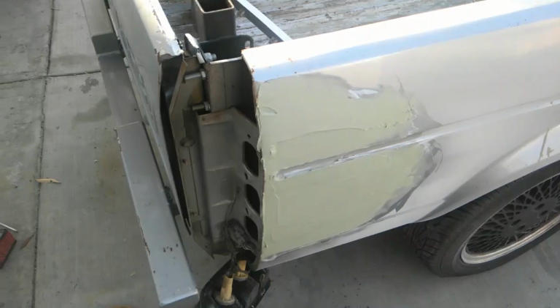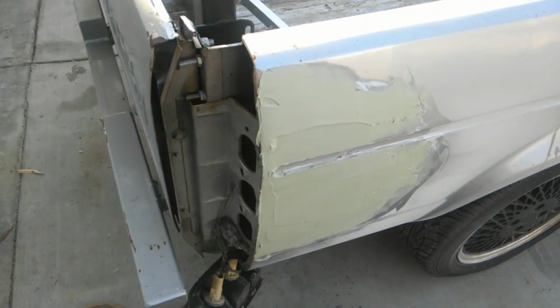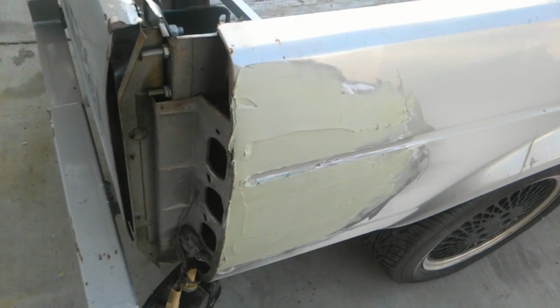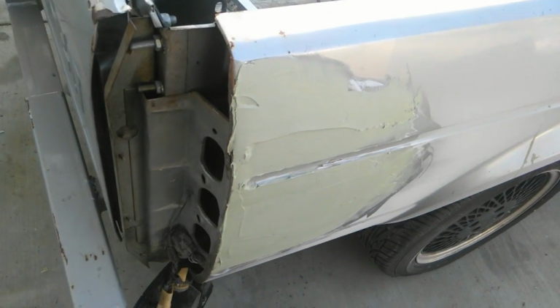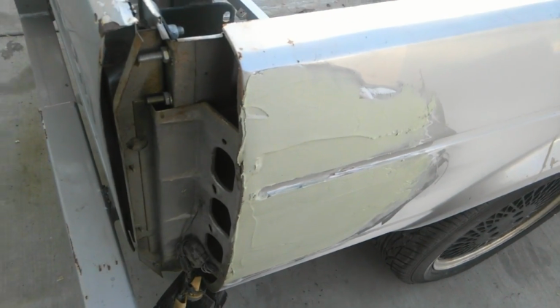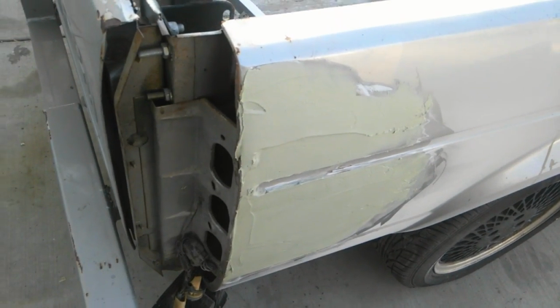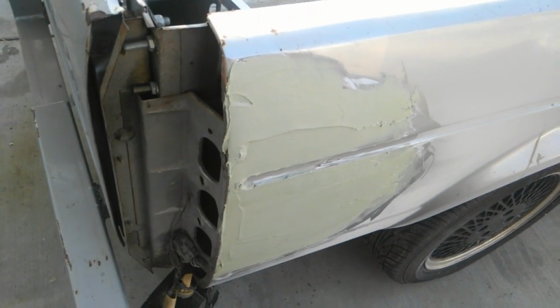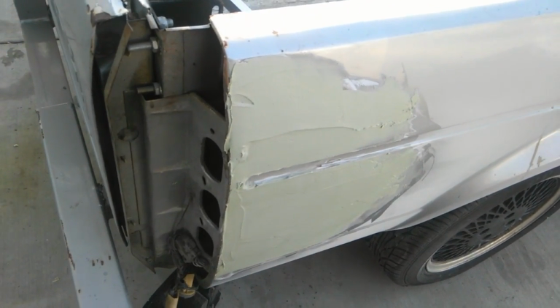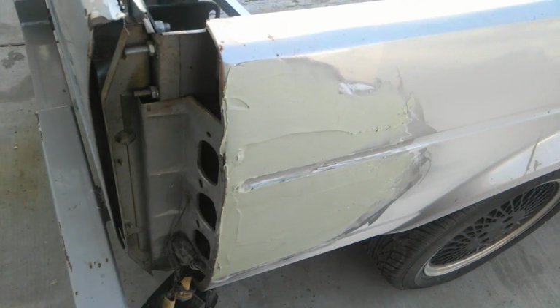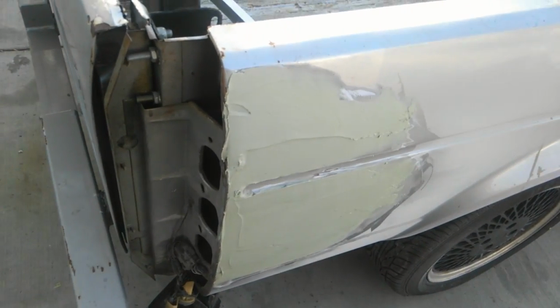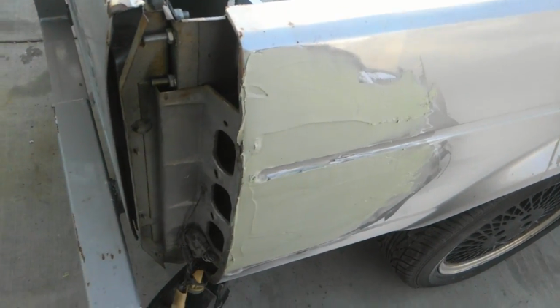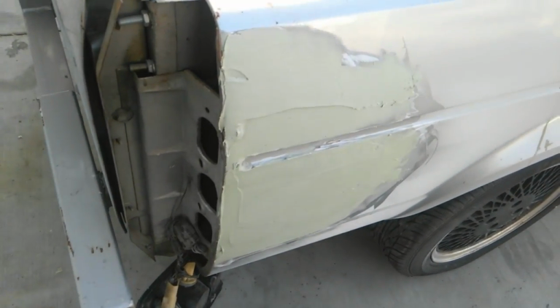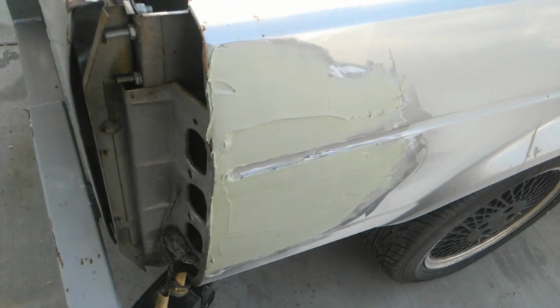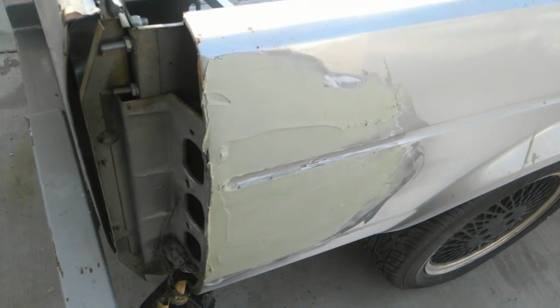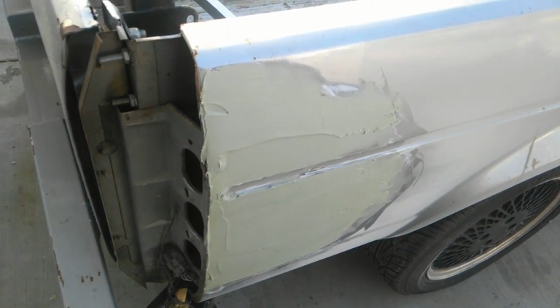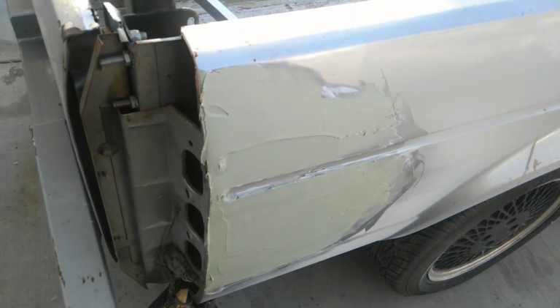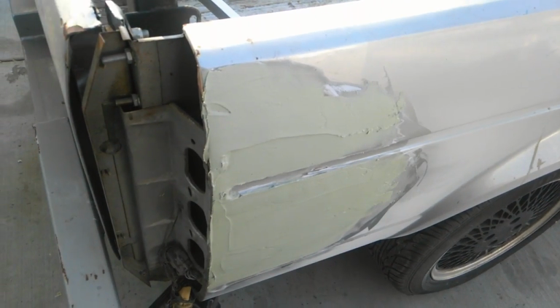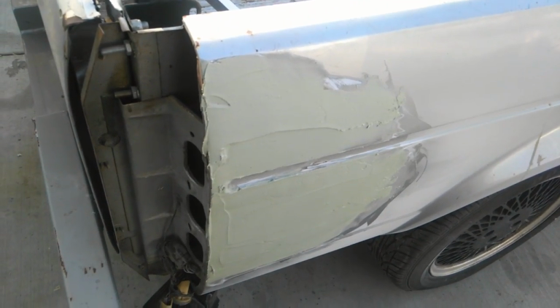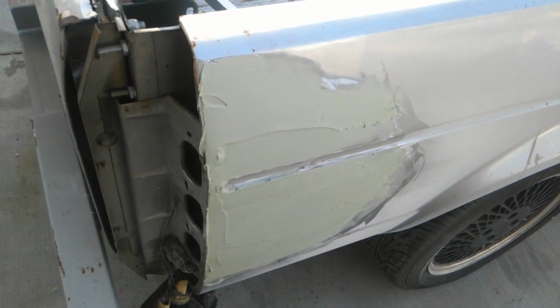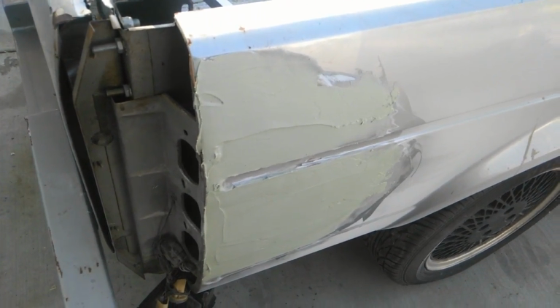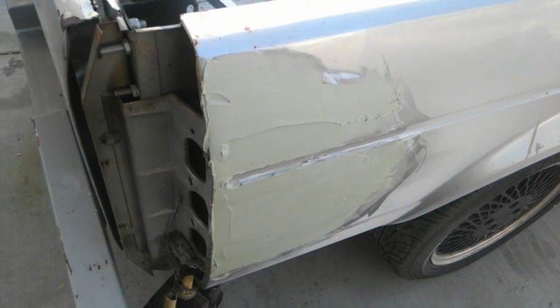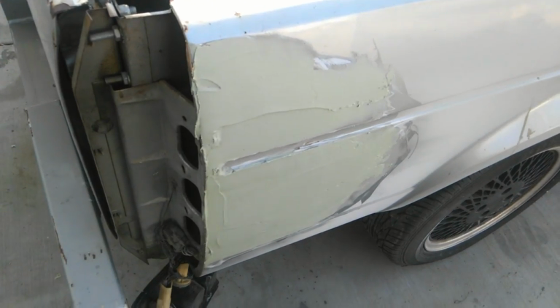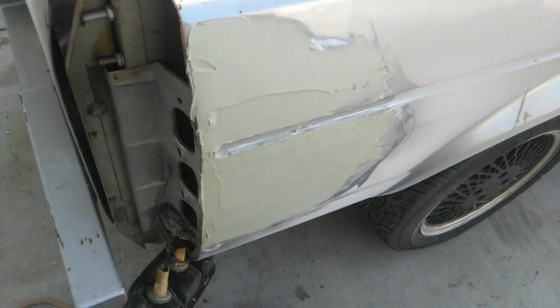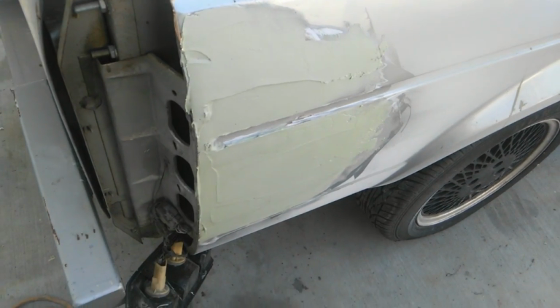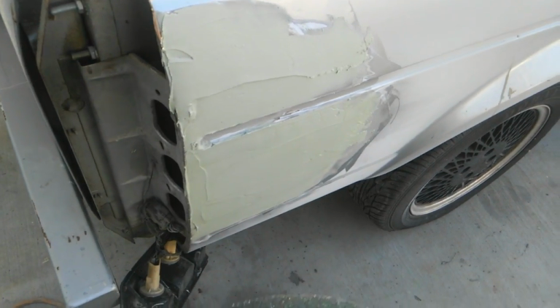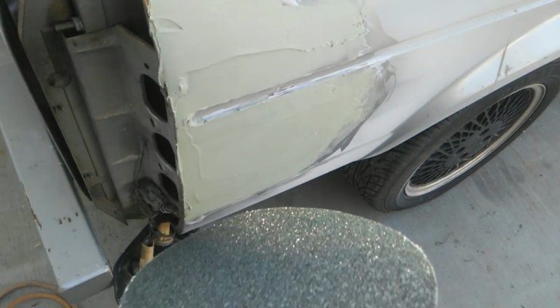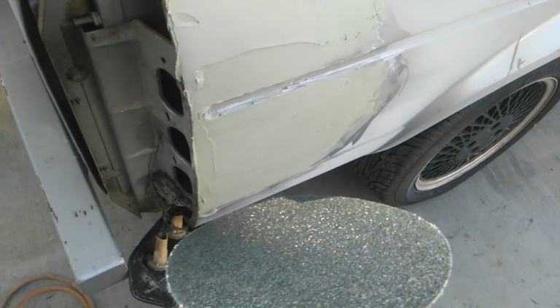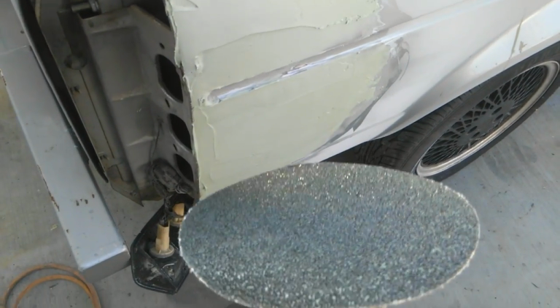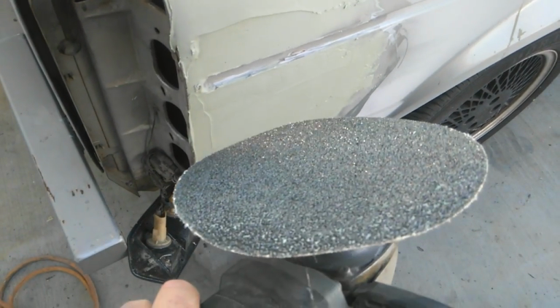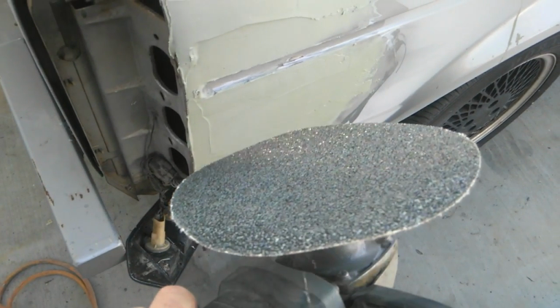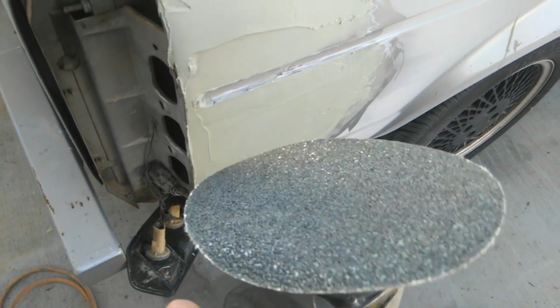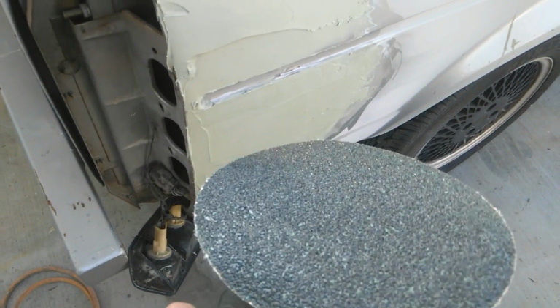I got this ground down and went ahead and coated it with plastic filler — Bondo, as some people call it, but it's not really. It's just a brand.